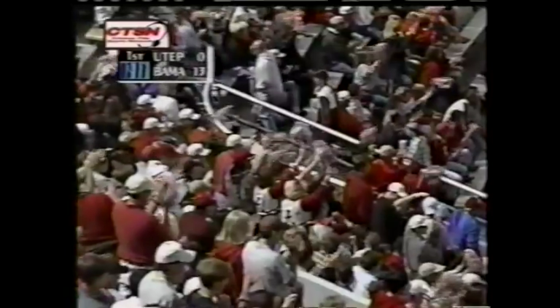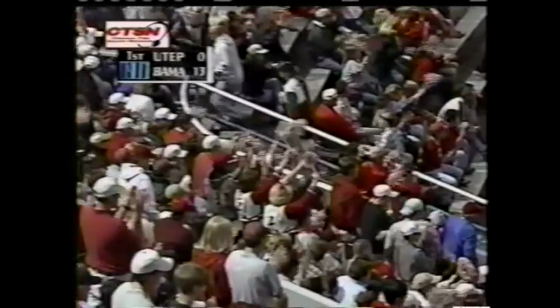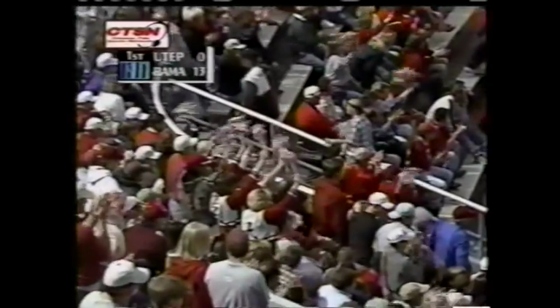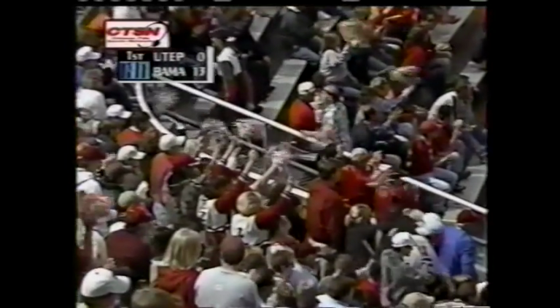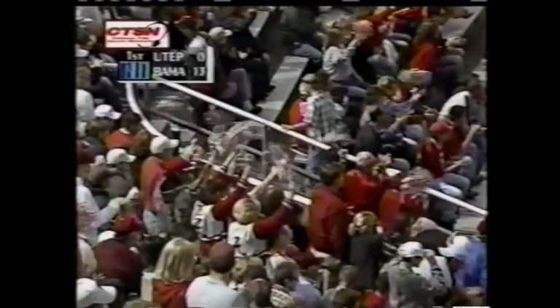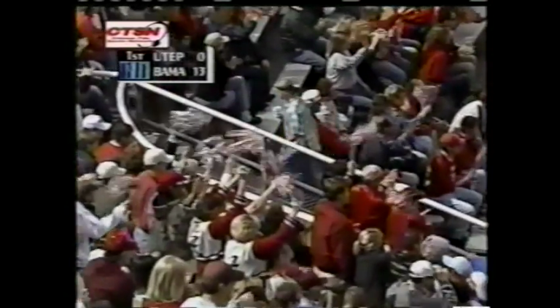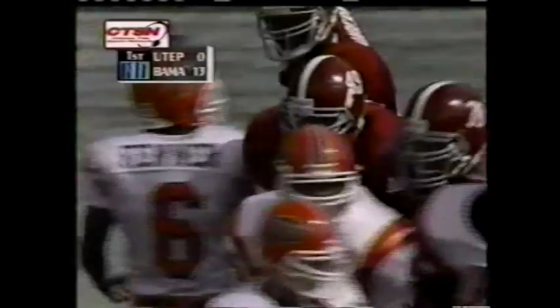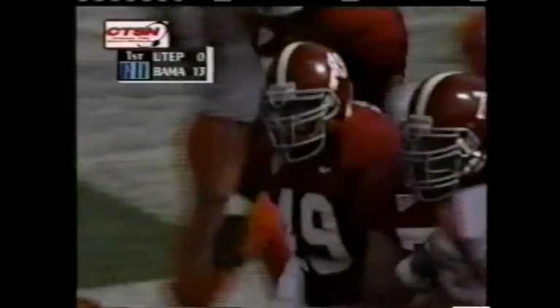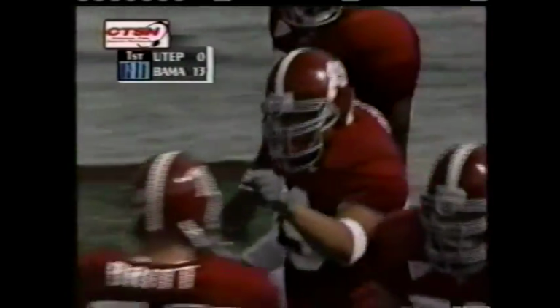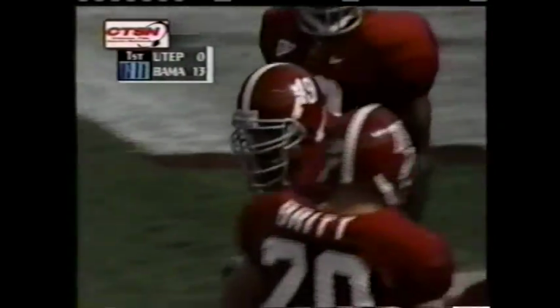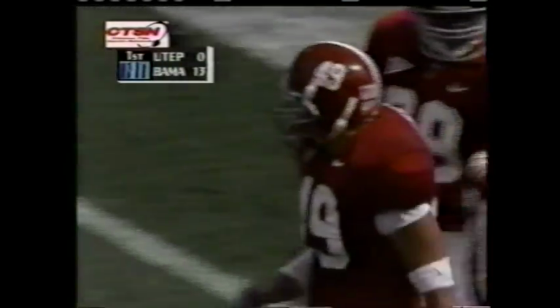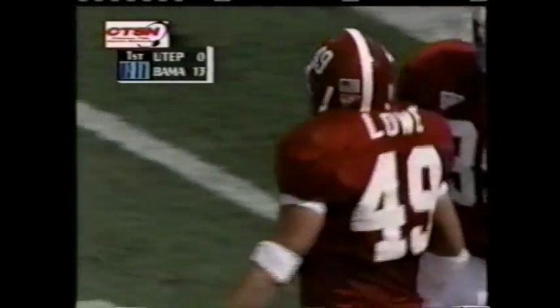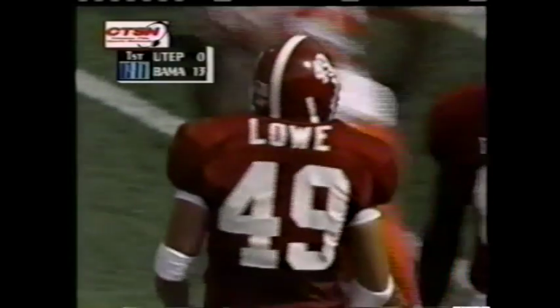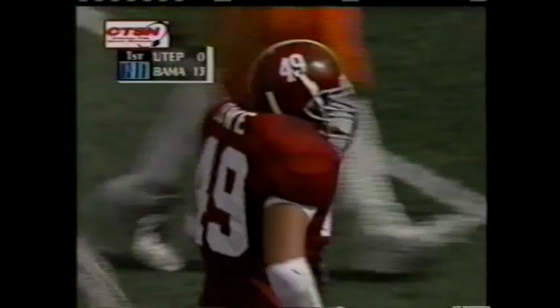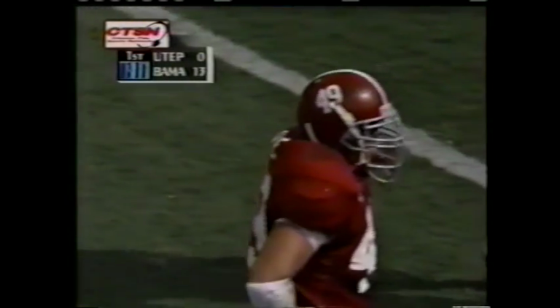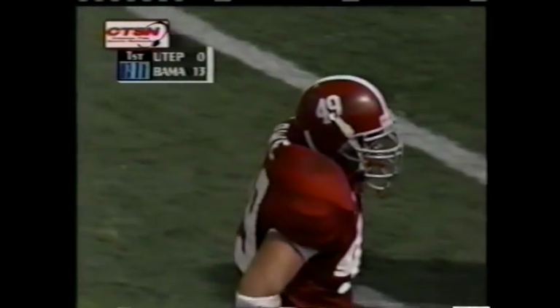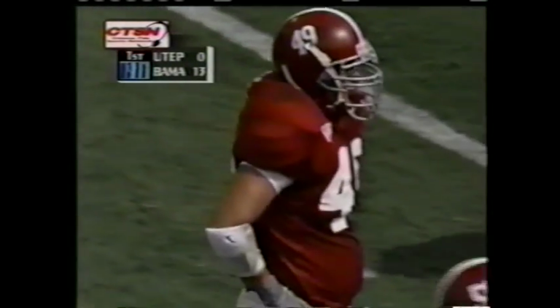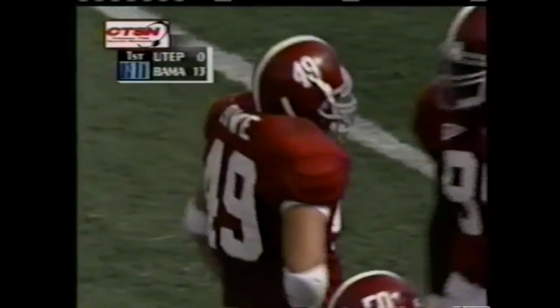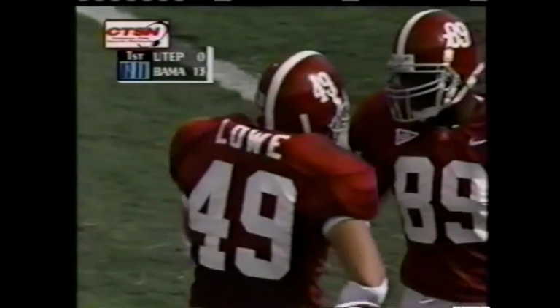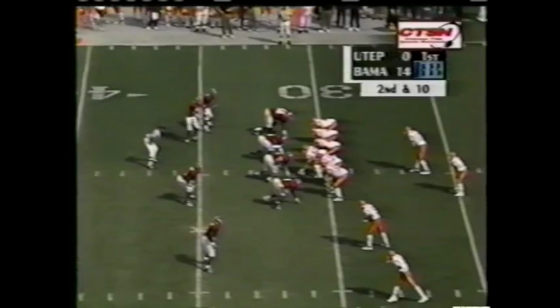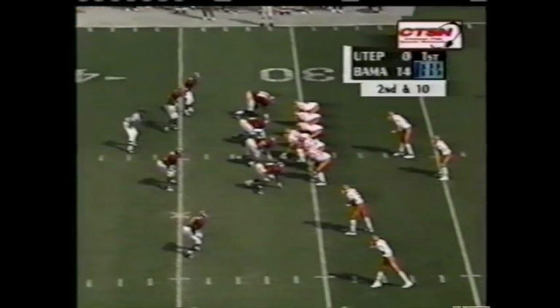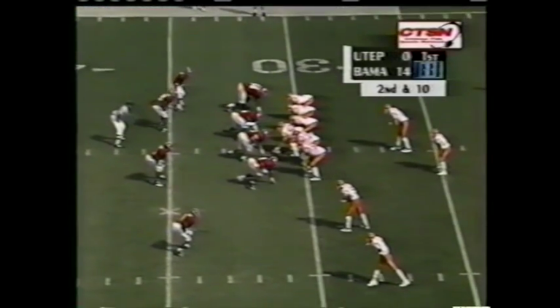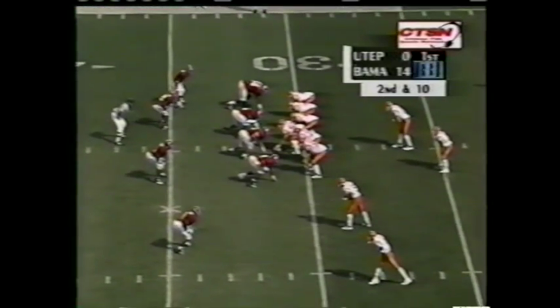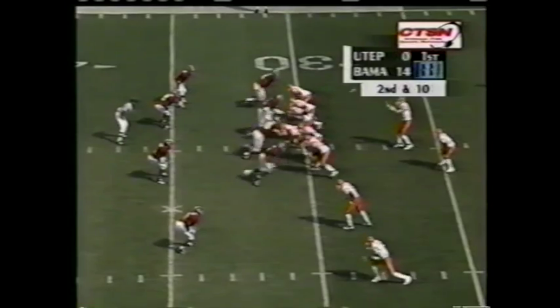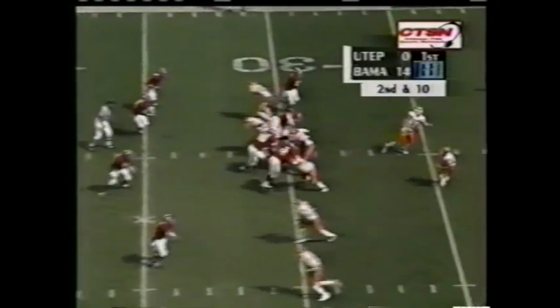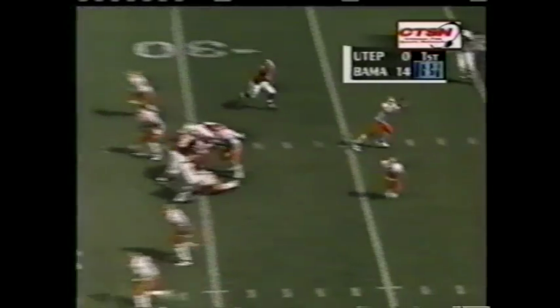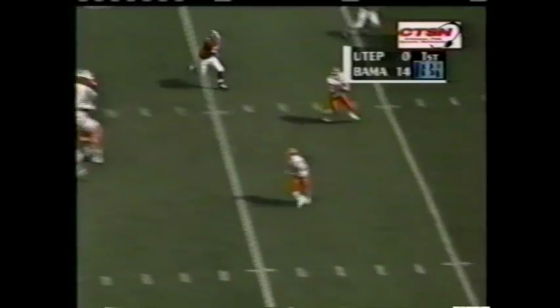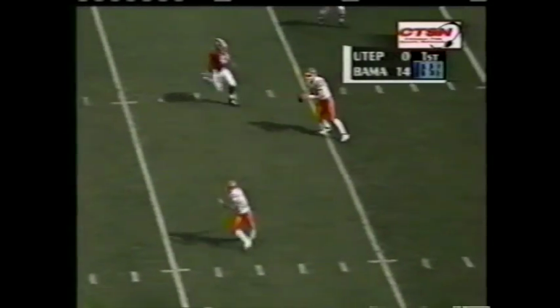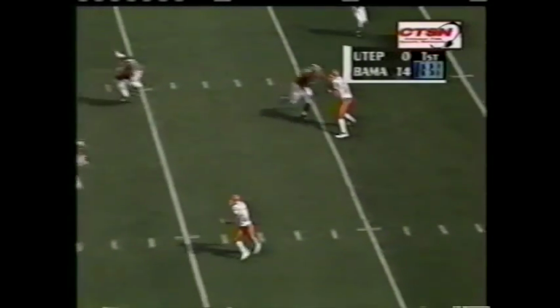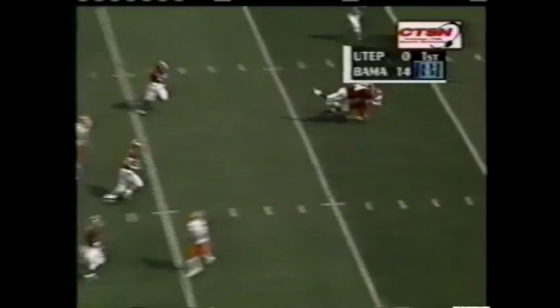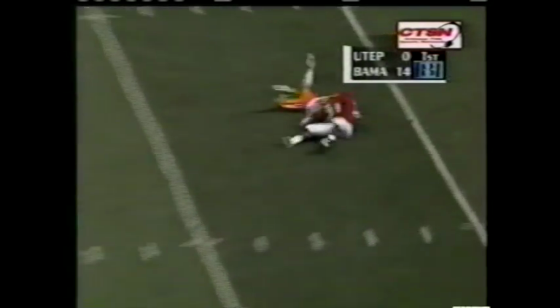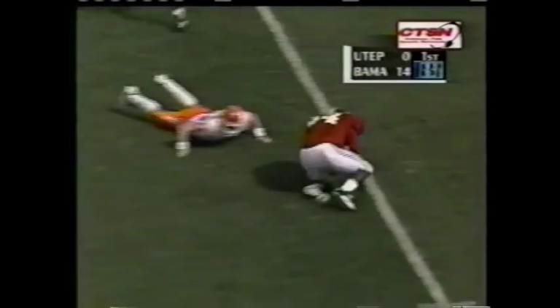Last week it was Tyler Watts finding the end zone all day long. Today it's the fullback Donnie Lau. And that's what we saw earlier on the reverse. Bobbled snap and a sack.